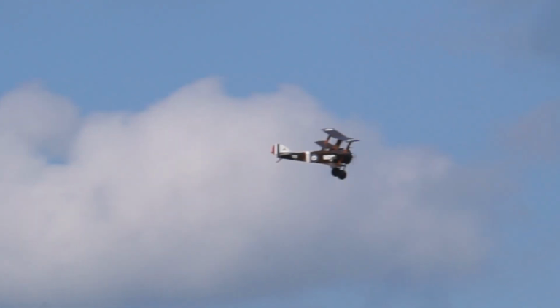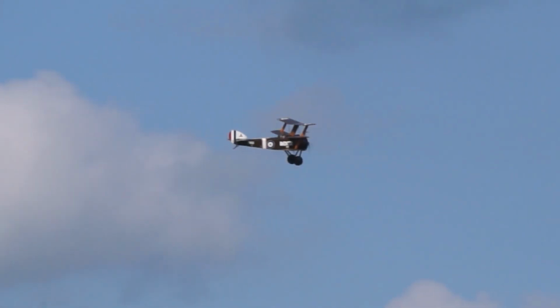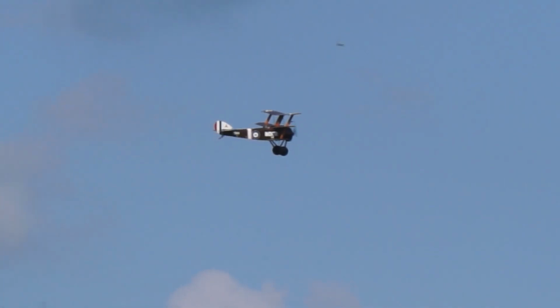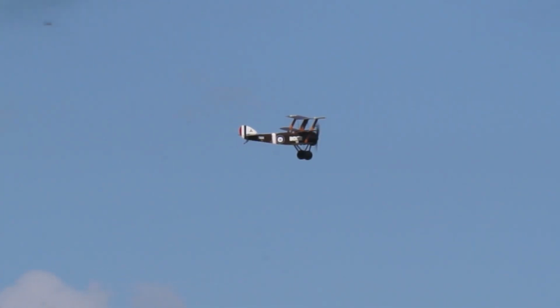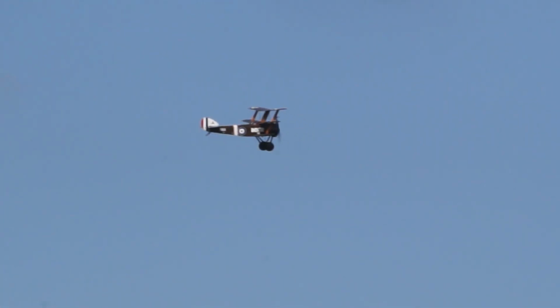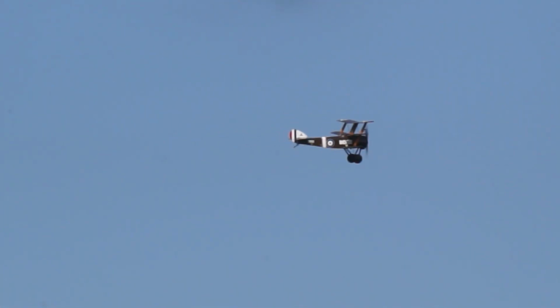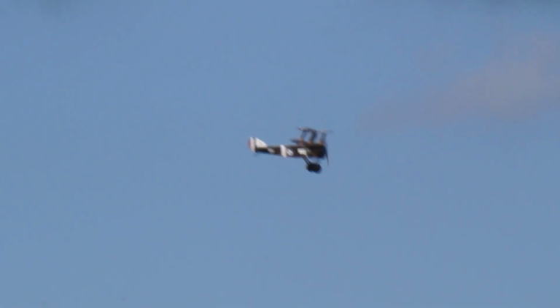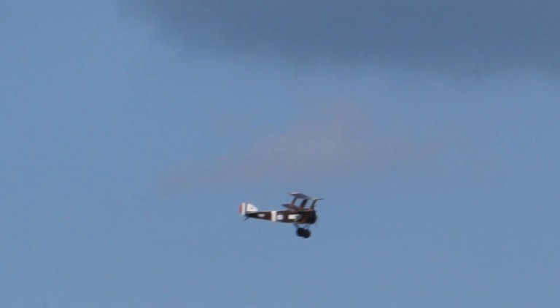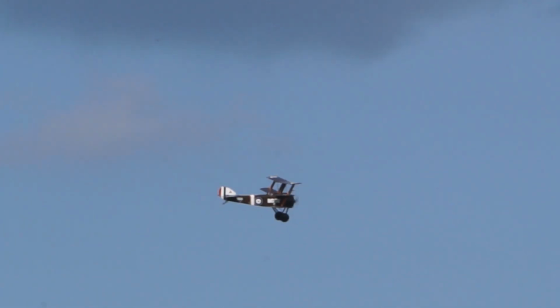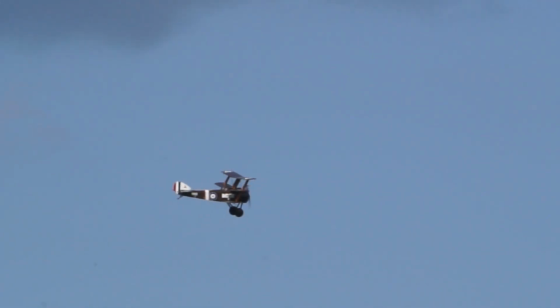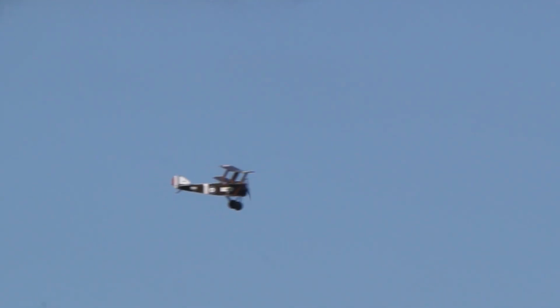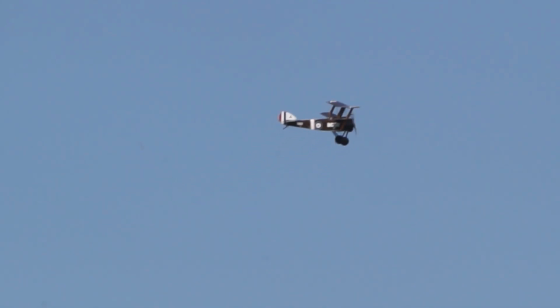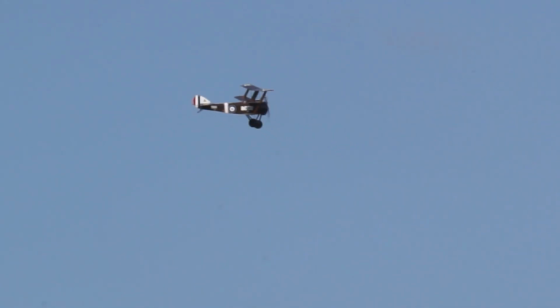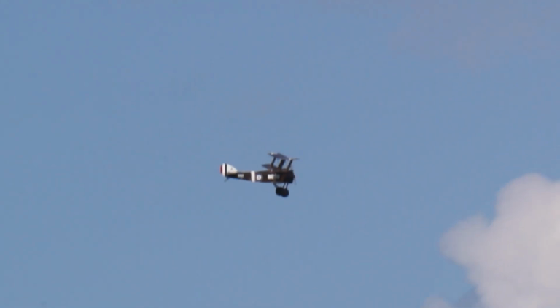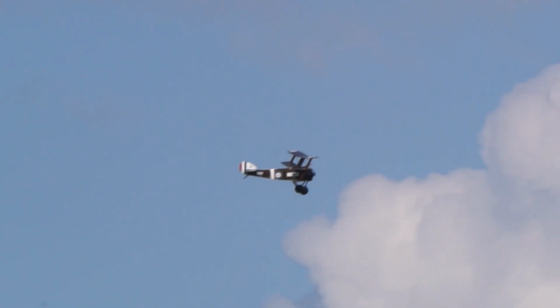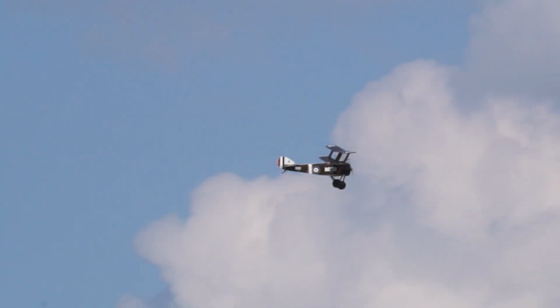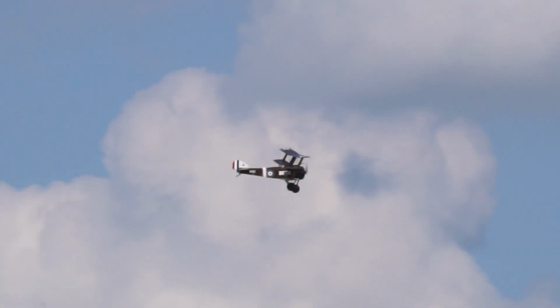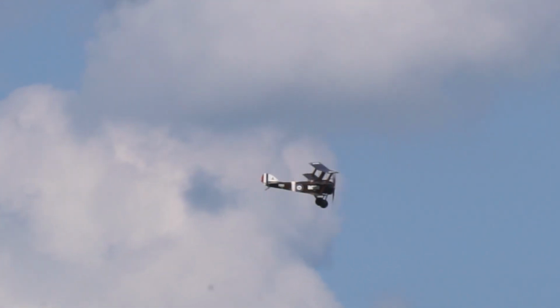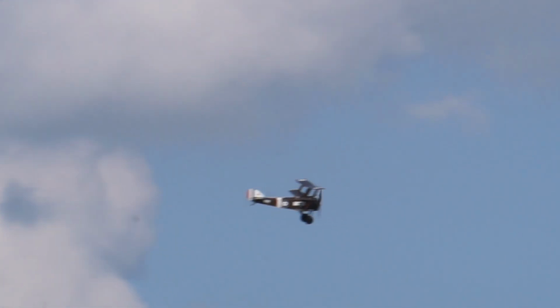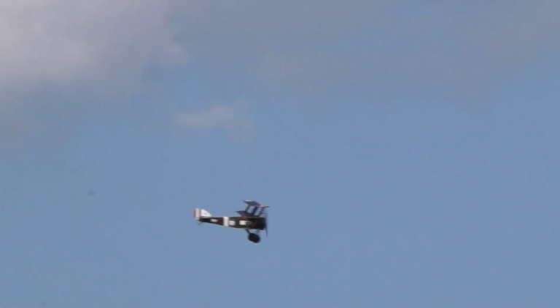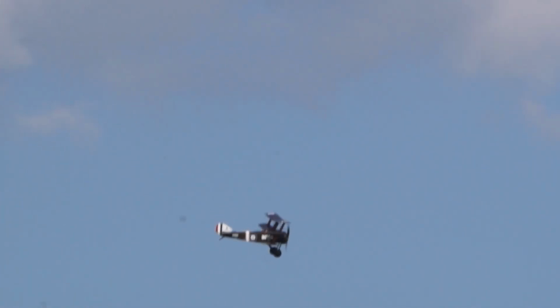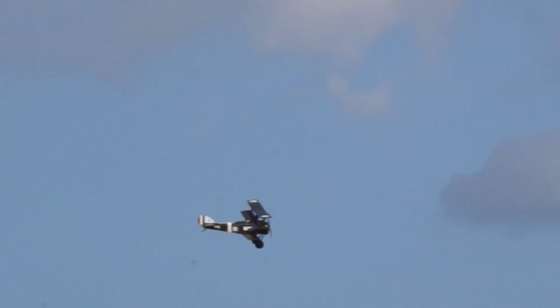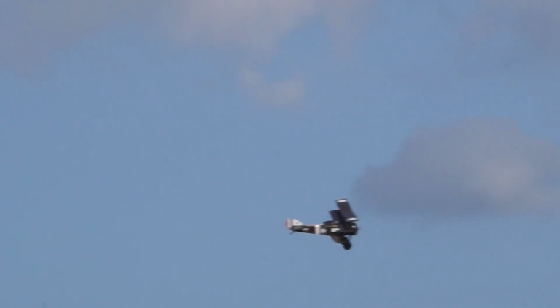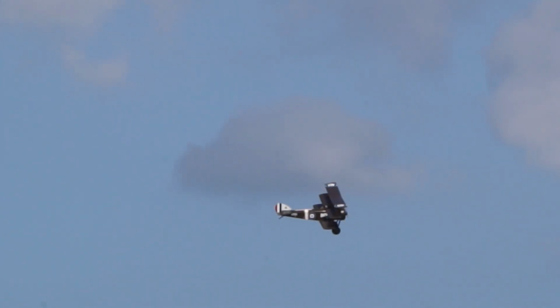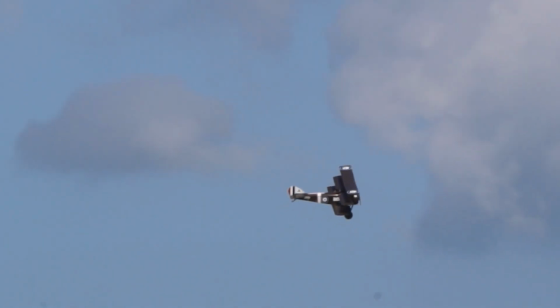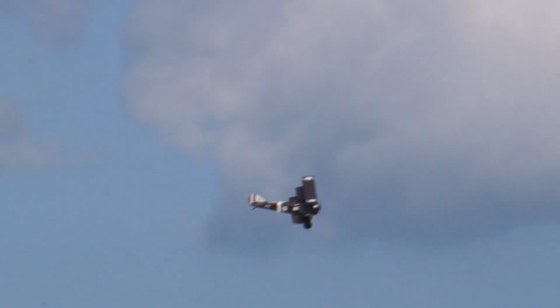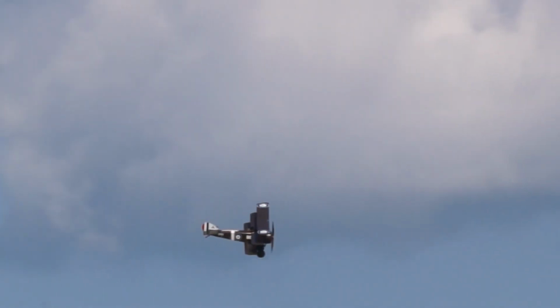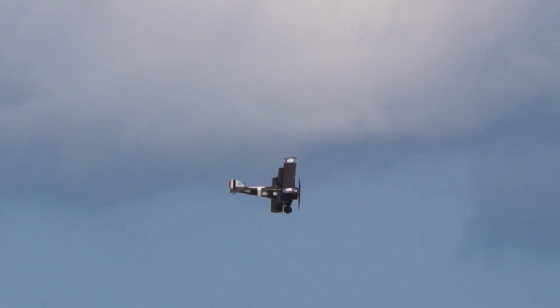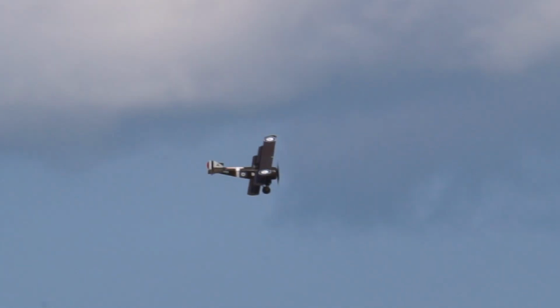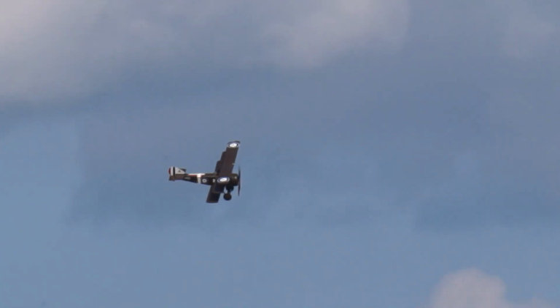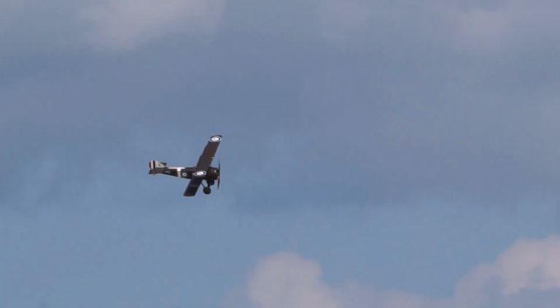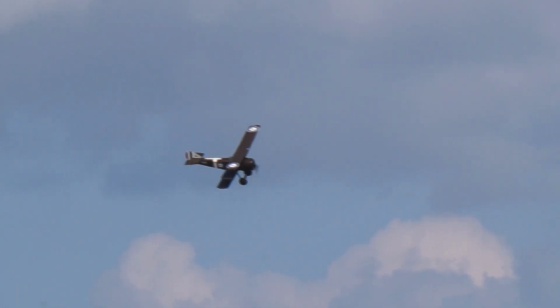Sir Tom Sopwith, who was the founder of the company, decreed that it wasn't a replica — it should be considered a late production model. And if he says it is, I'm not disagreeing.